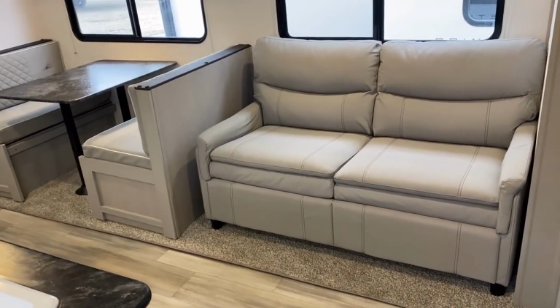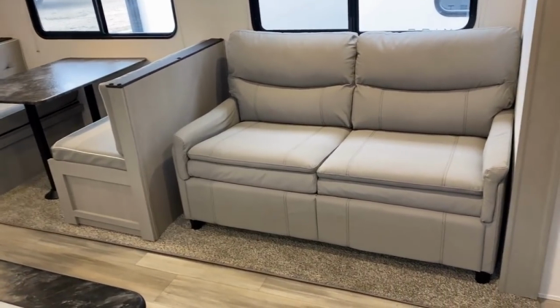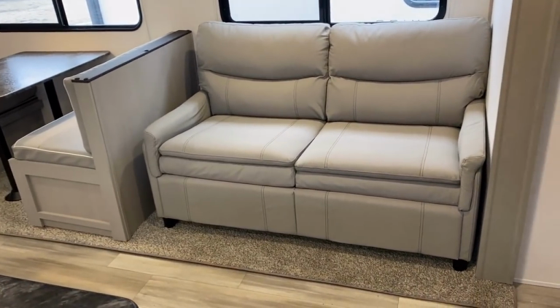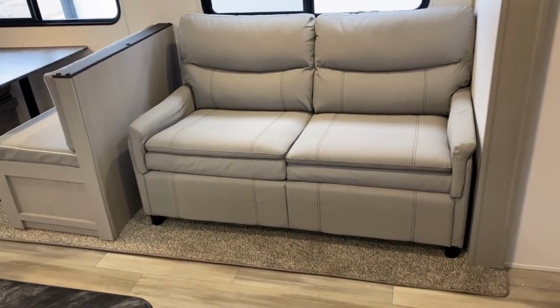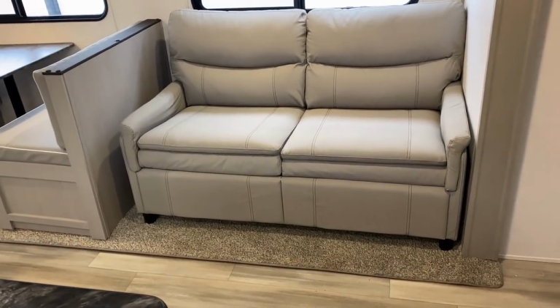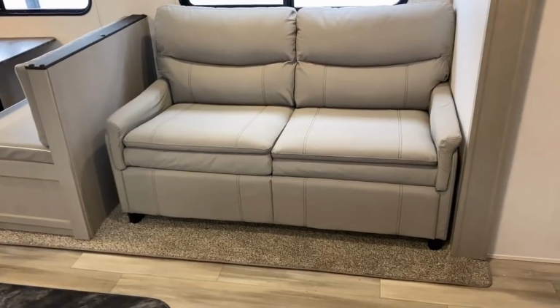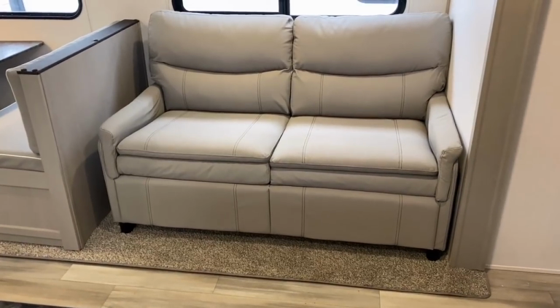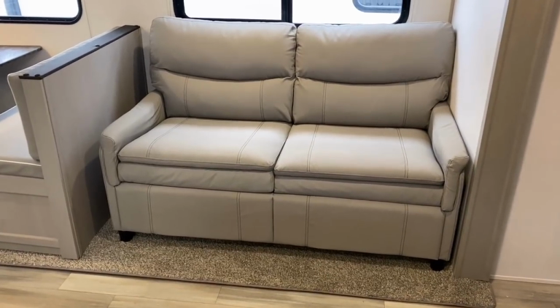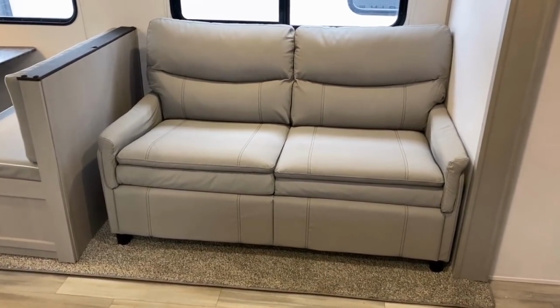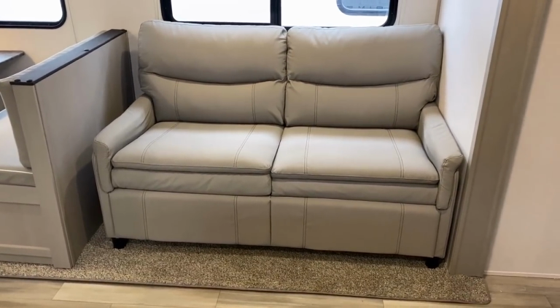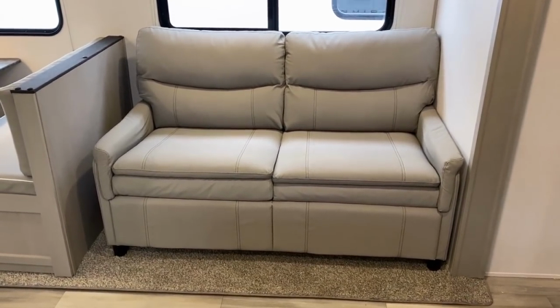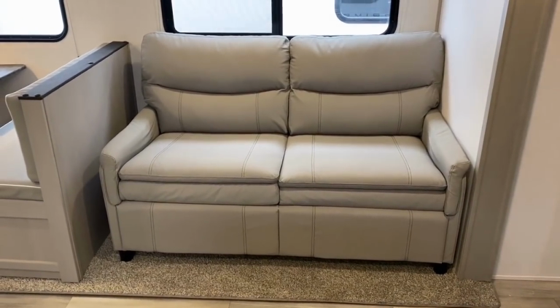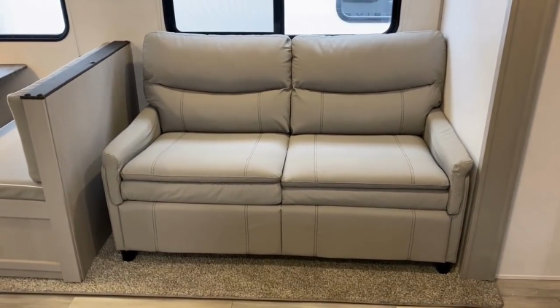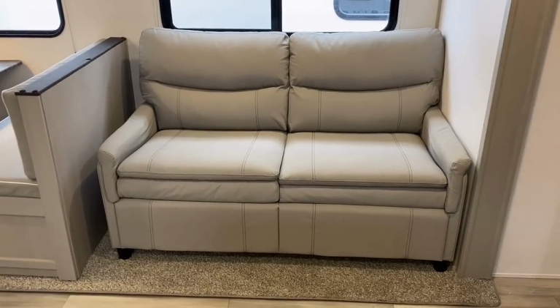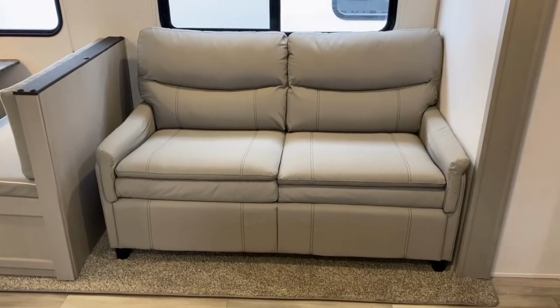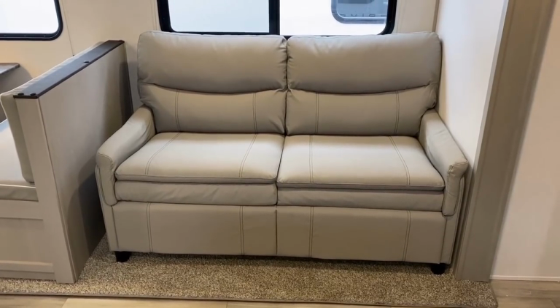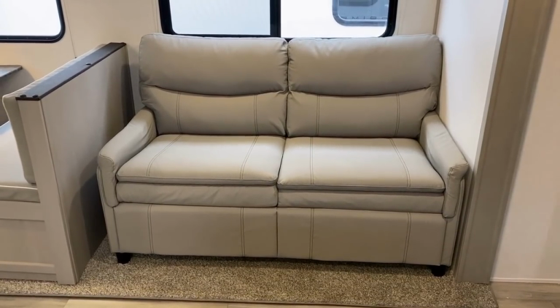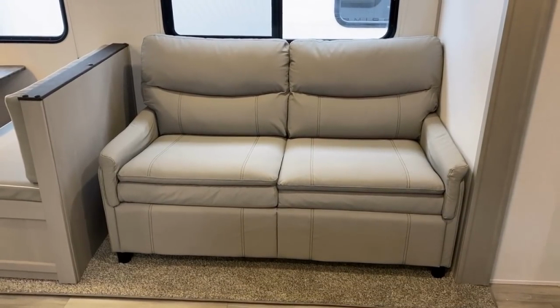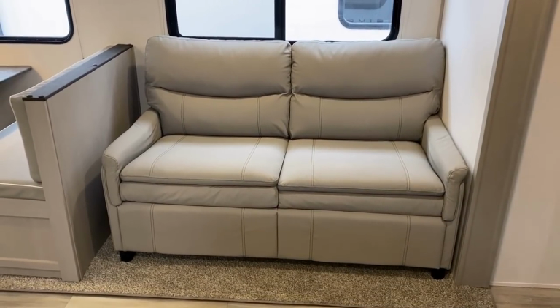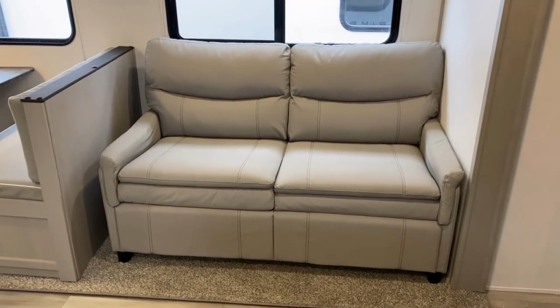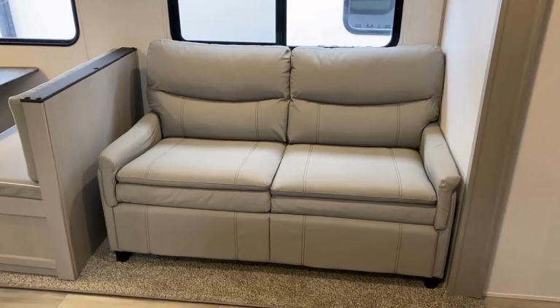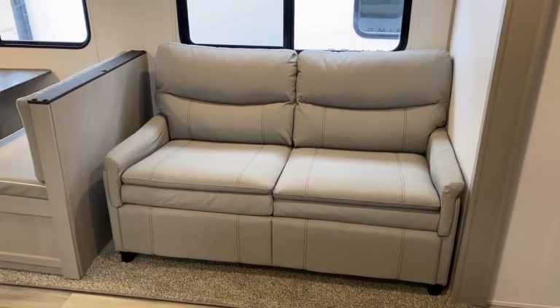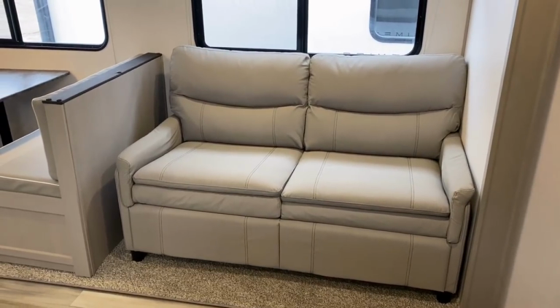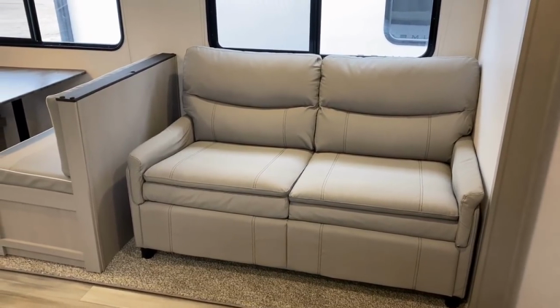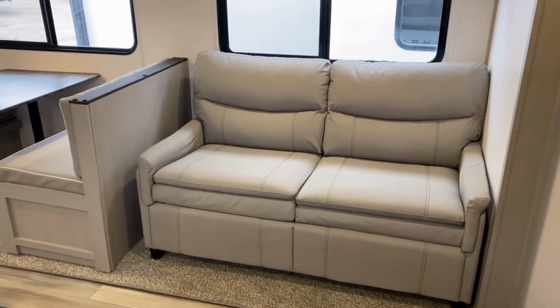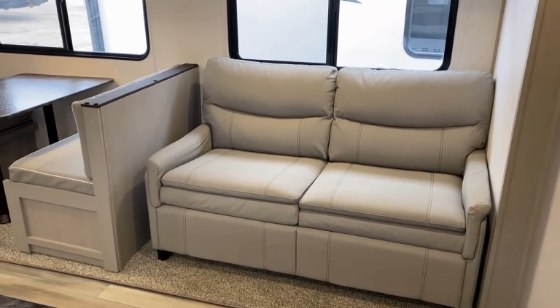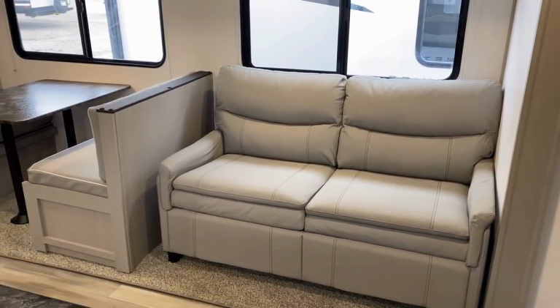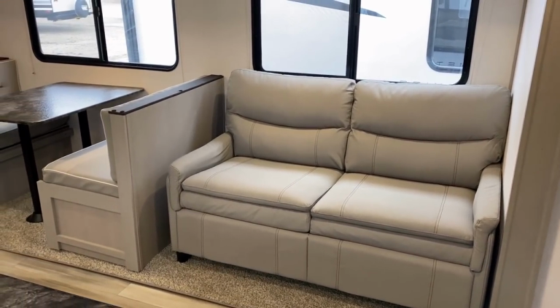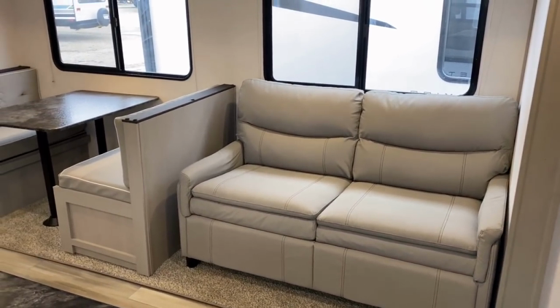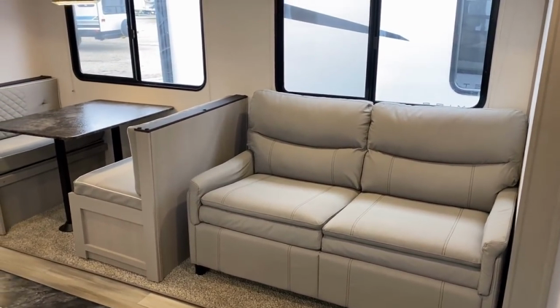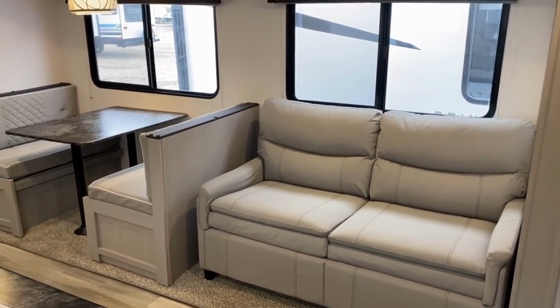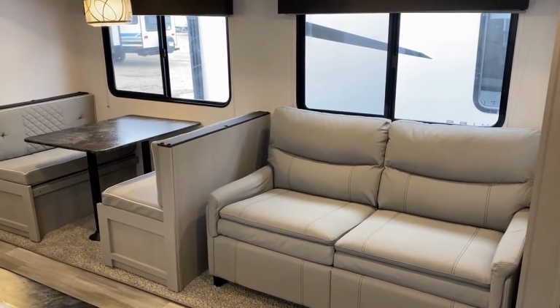Over here is a sleeper sofa upgrade — we'll come back and look at that in just a minute. That is not the standard jackknife sofa. It does feel a little more comfortable when you're sitting on it.